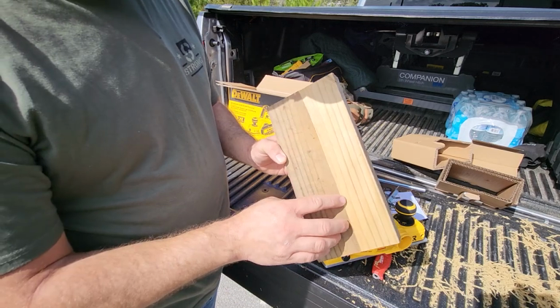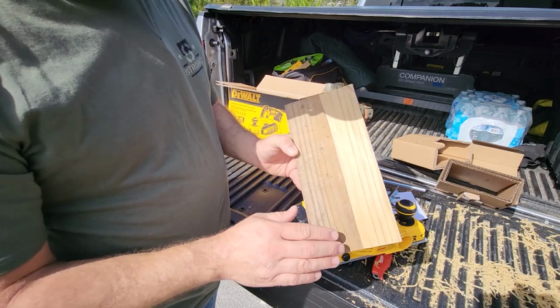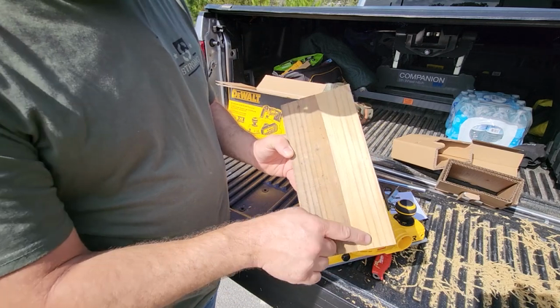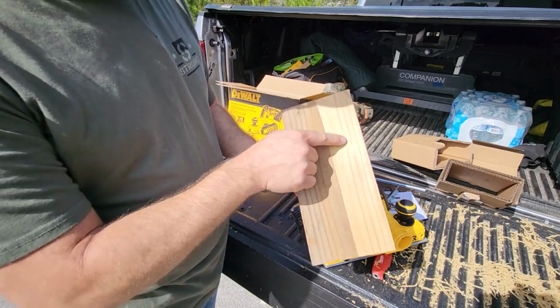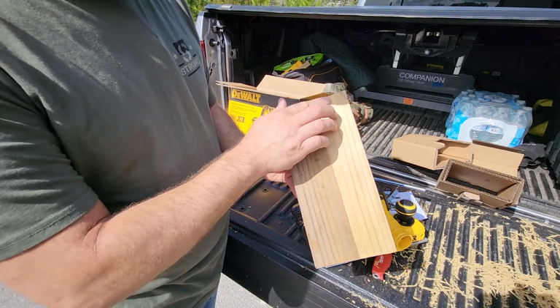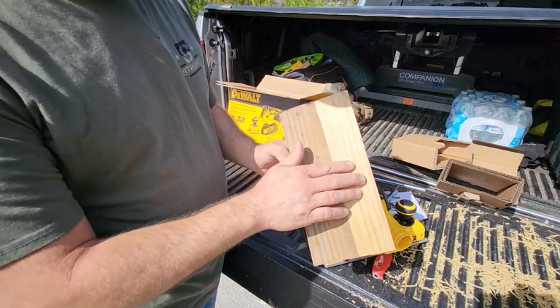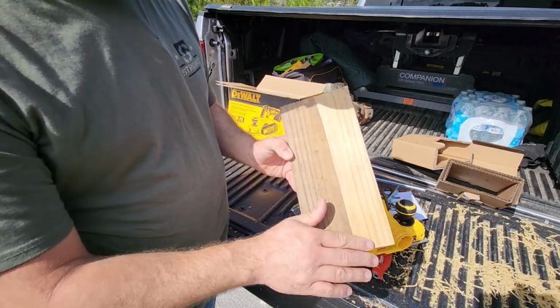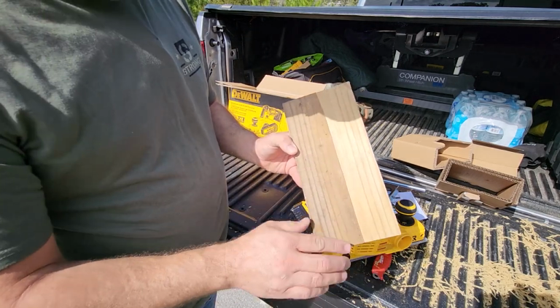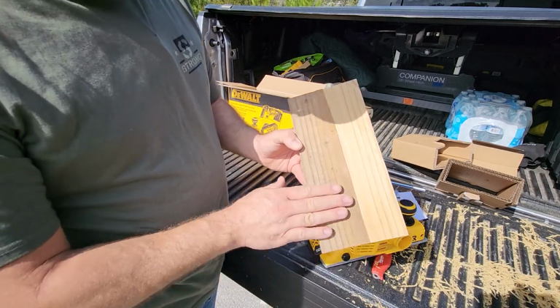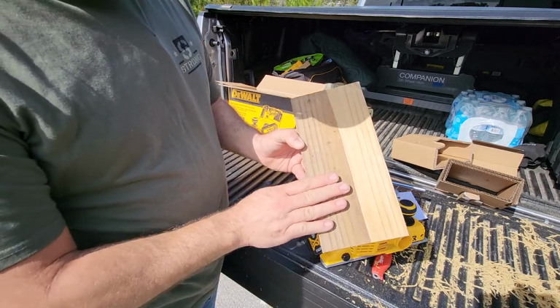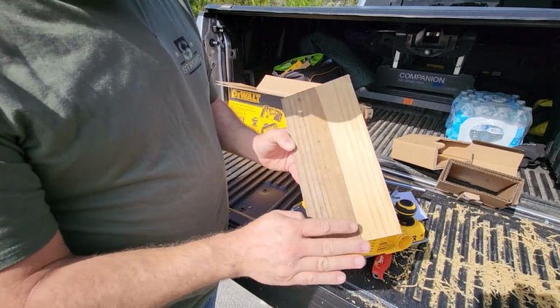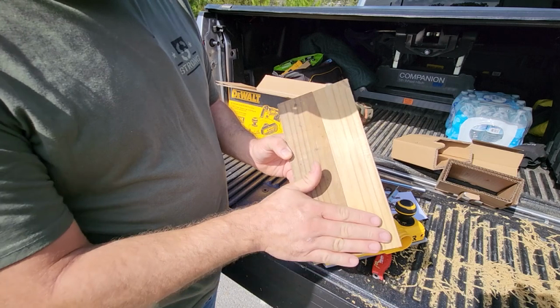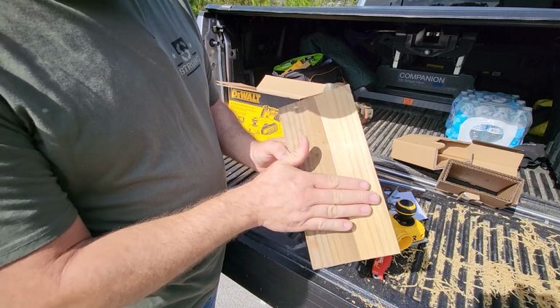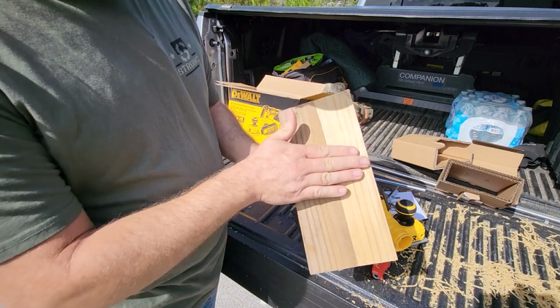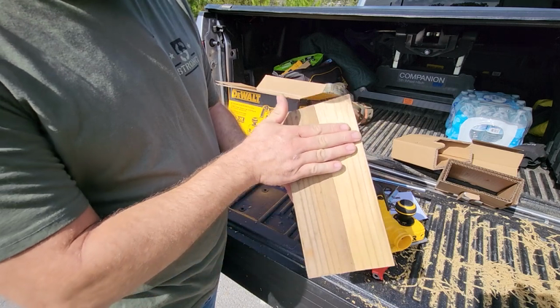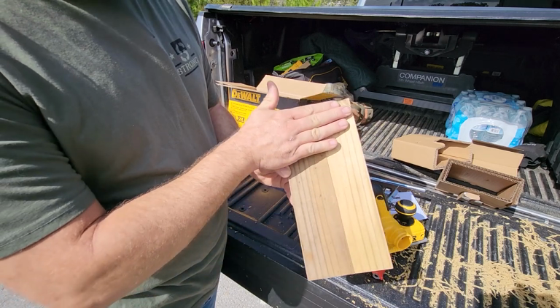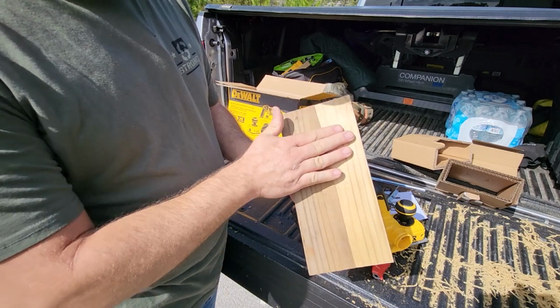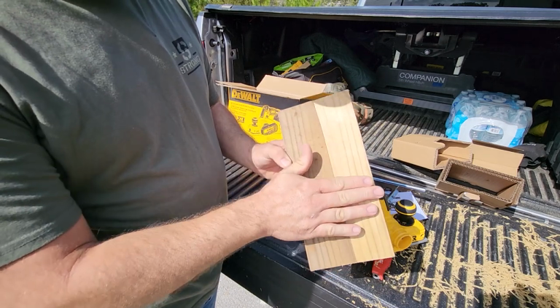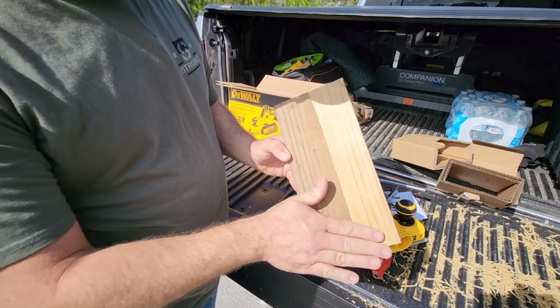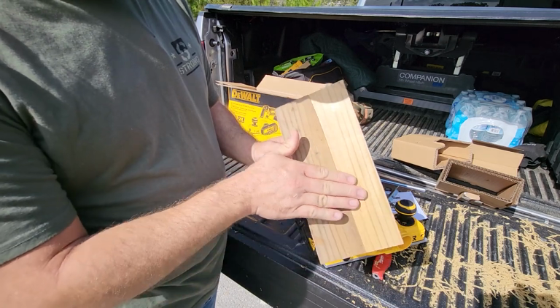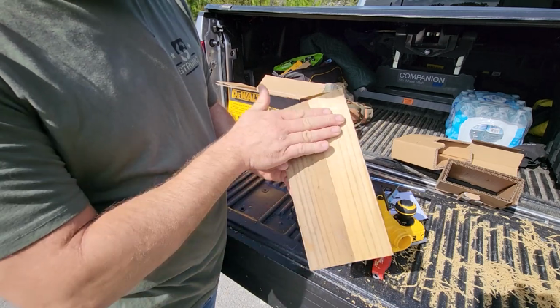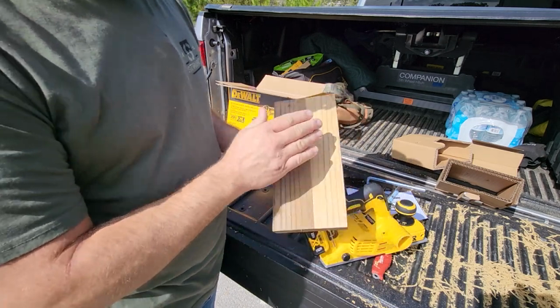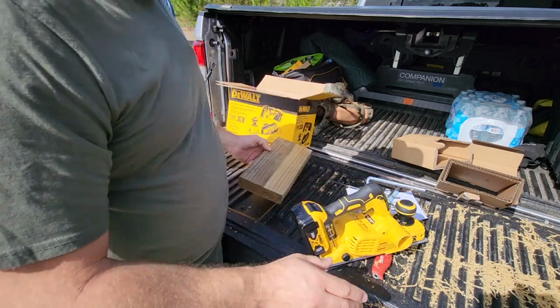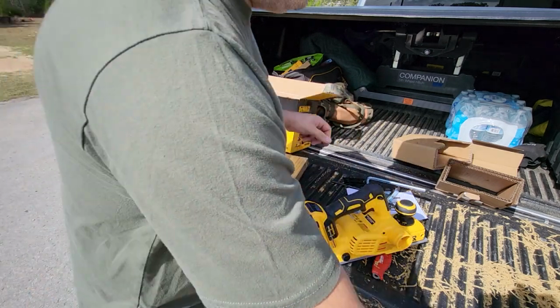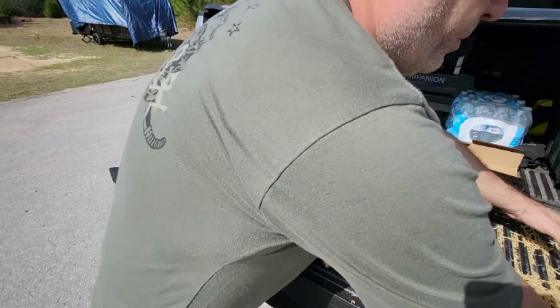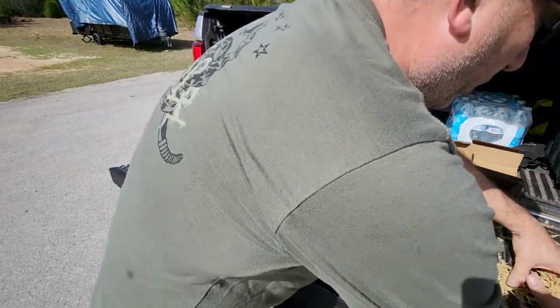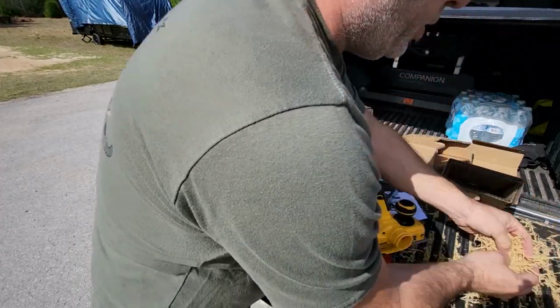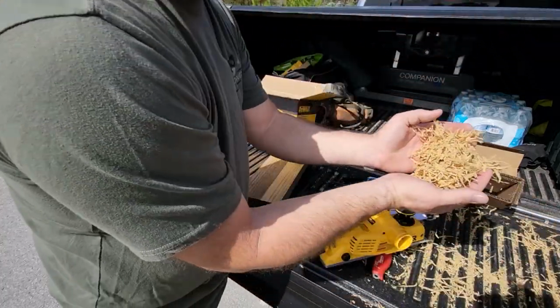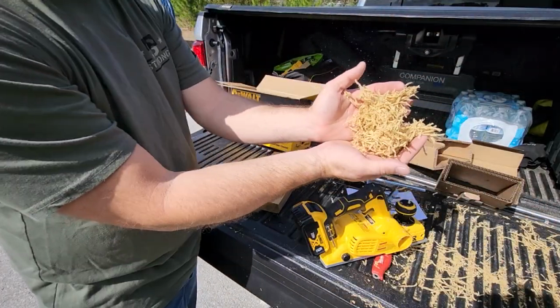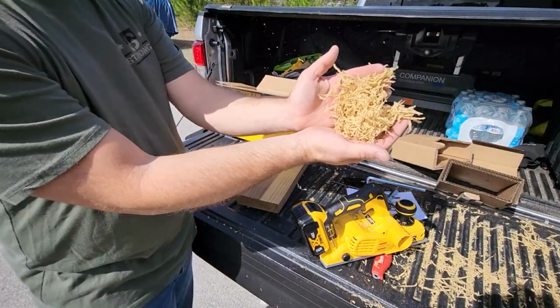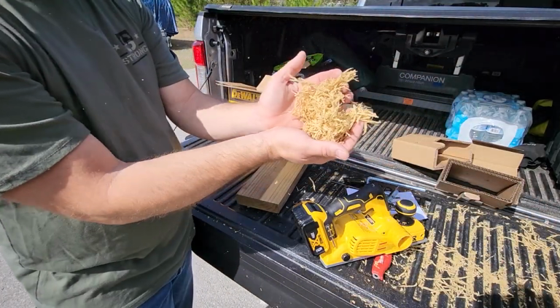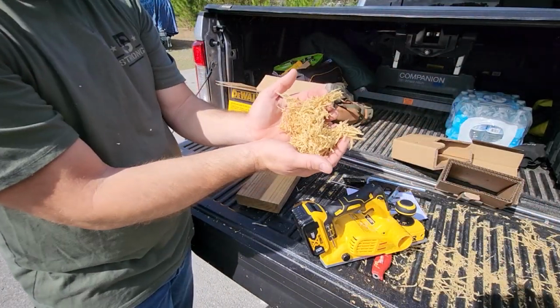Damn, that is sweet! Look at that - I mean I was a little deeper than I needed to be, but it cut through that without slowing down. This side here is all rough and this is super smooth - a nice clean surface on that. Hey, if you want to make mulch, this thing tears it up!